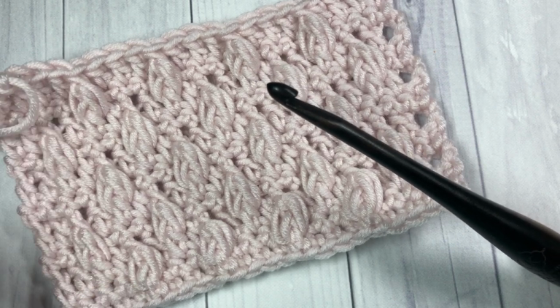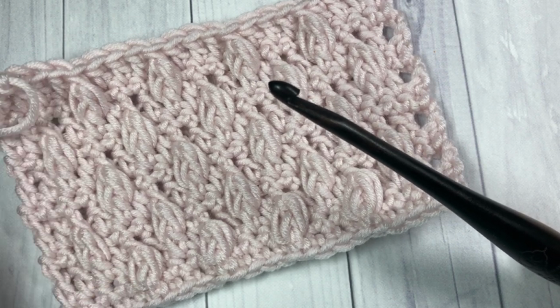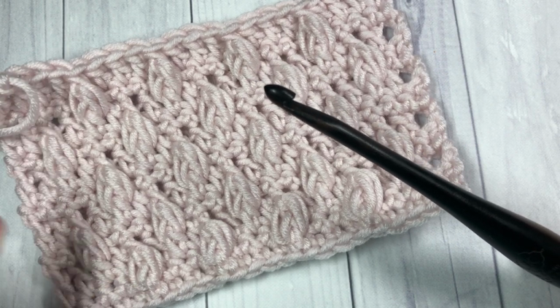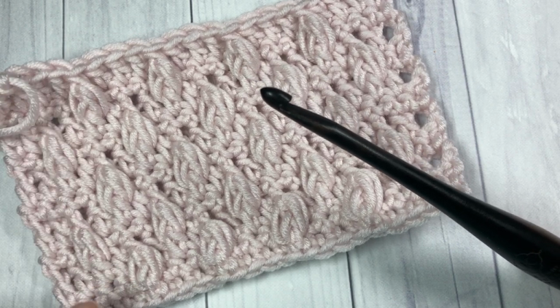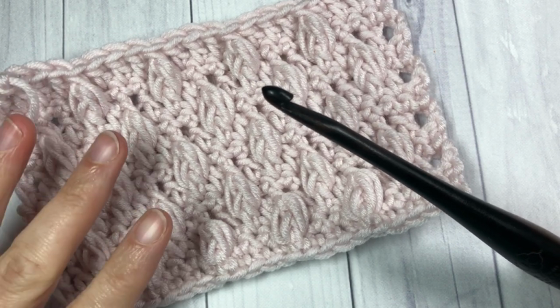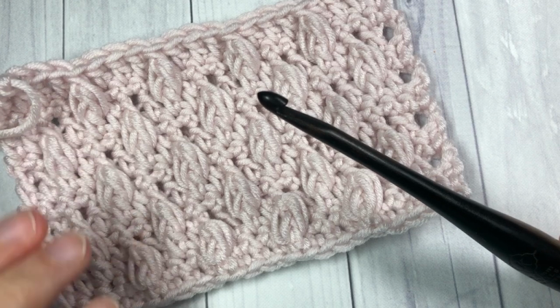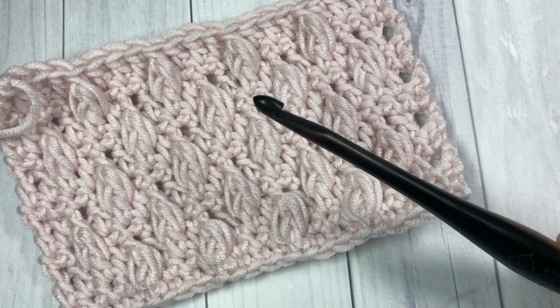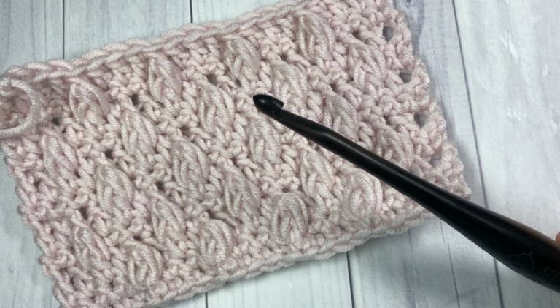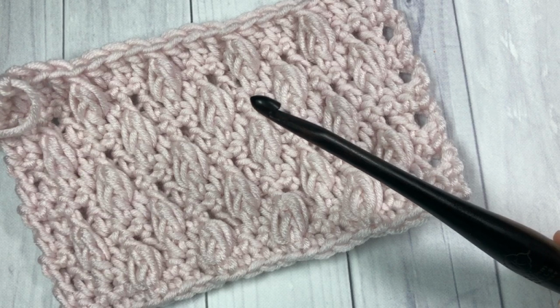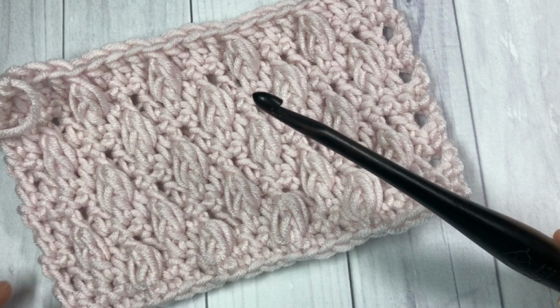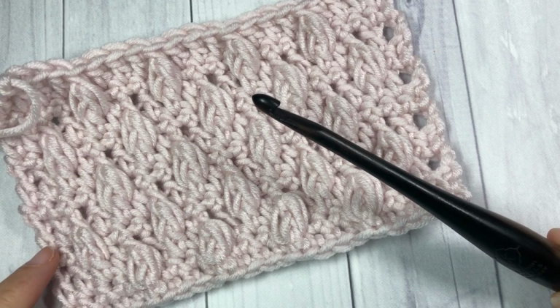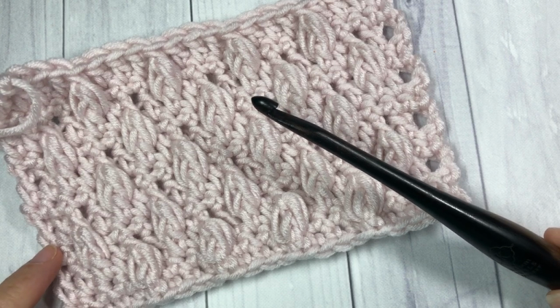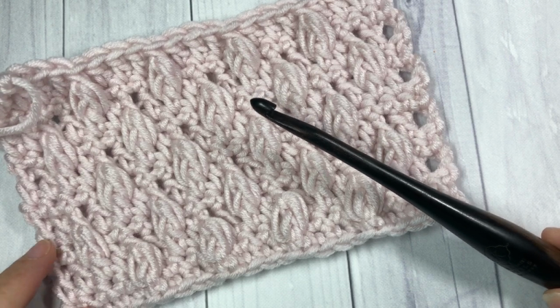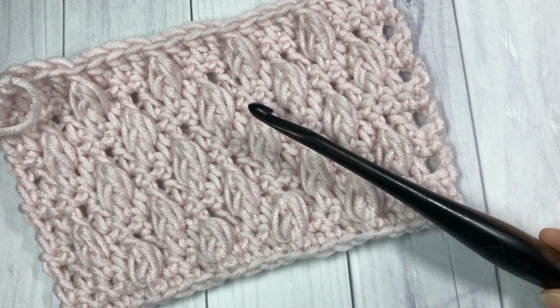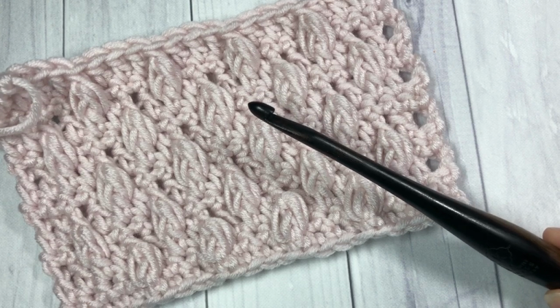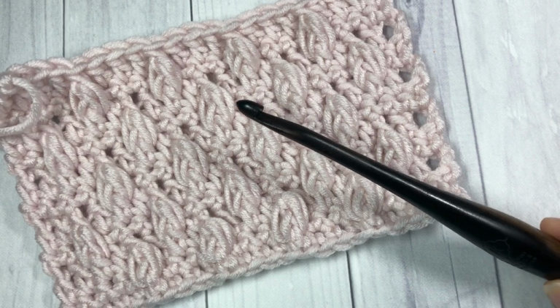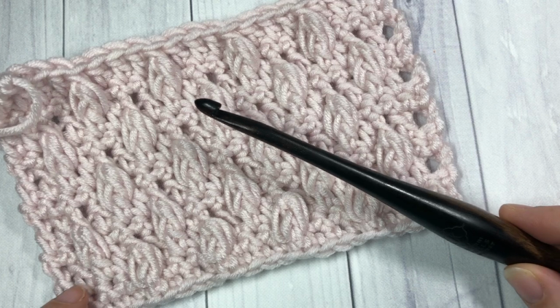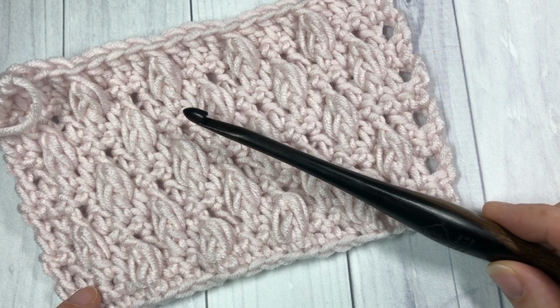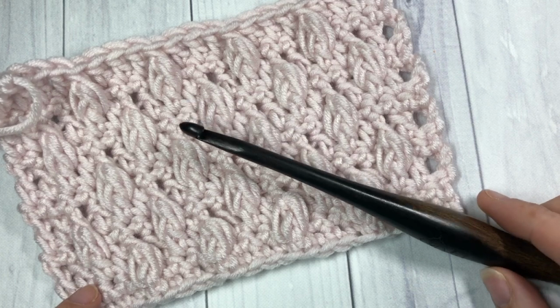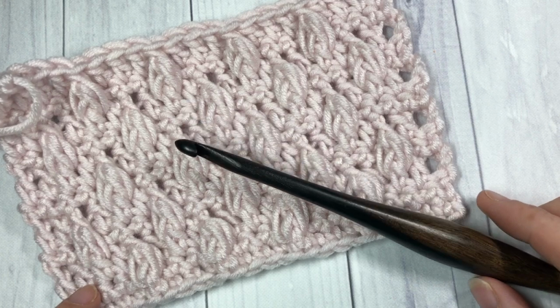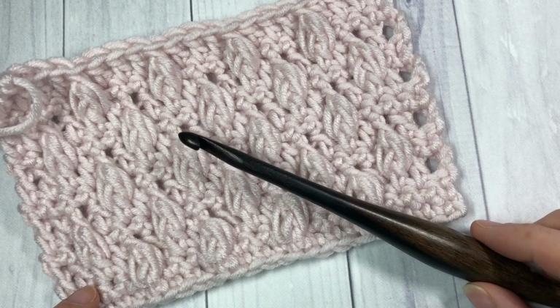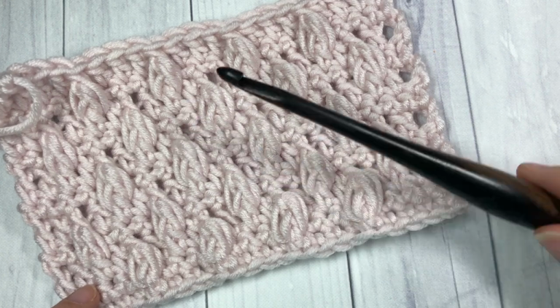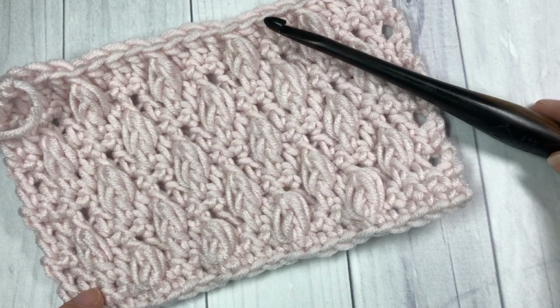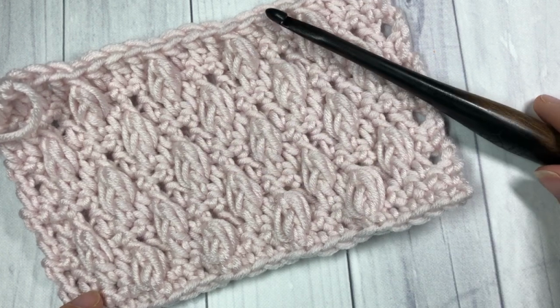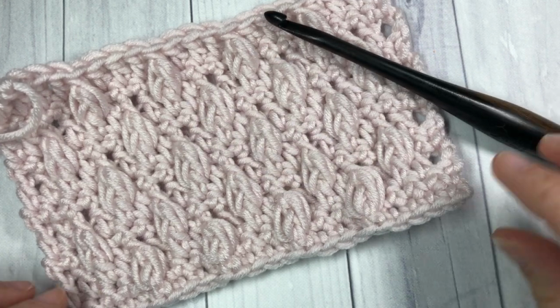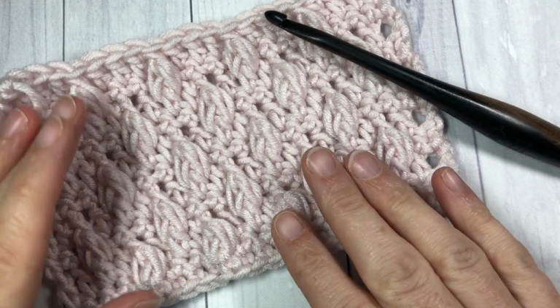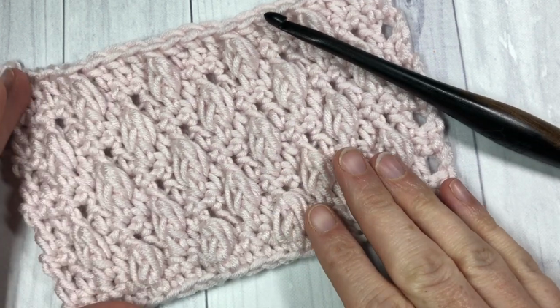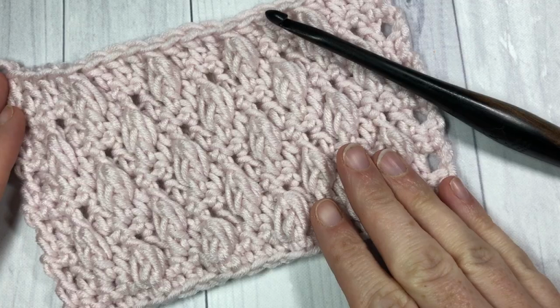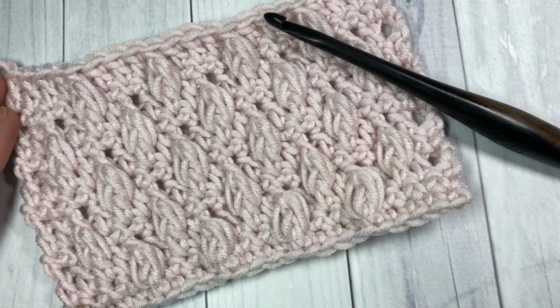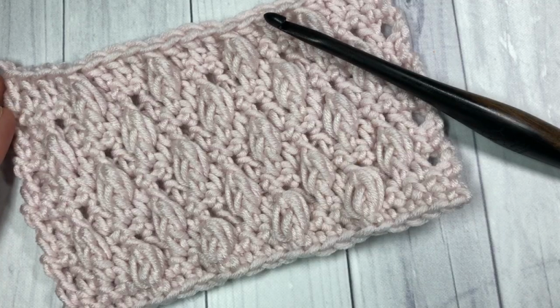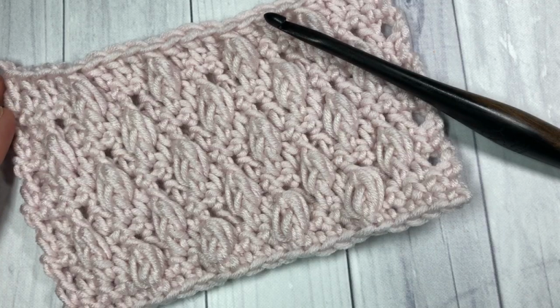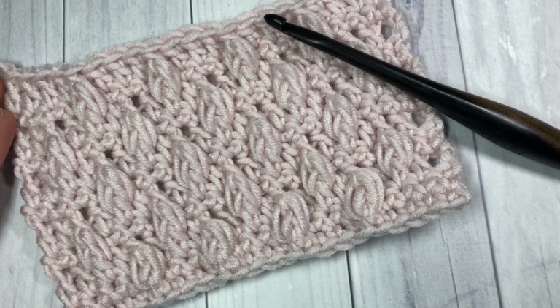One final note about the materials that I used today — you will find the links to both of these items in the description of this video. So let's grab our hooks and our yarn and learn how to crochet this Falling Leaf Stitch.